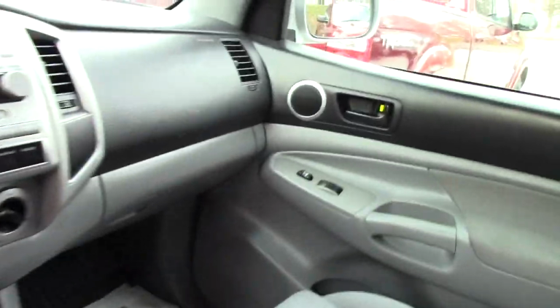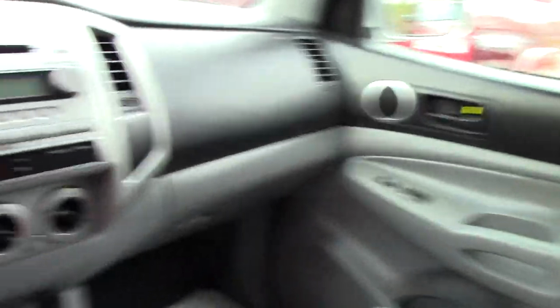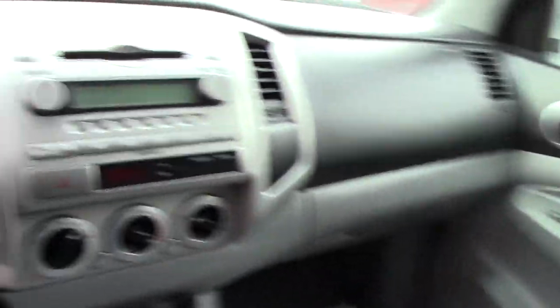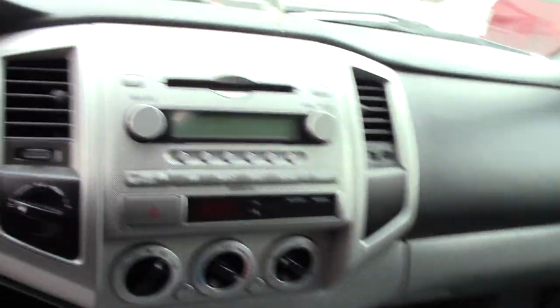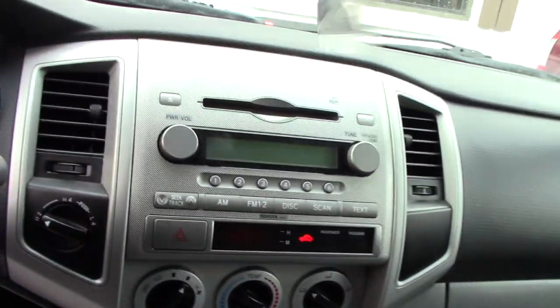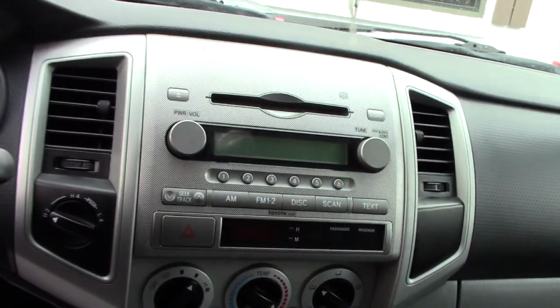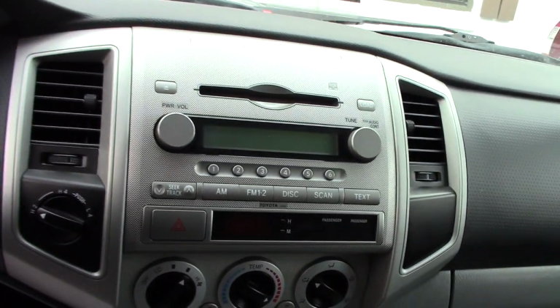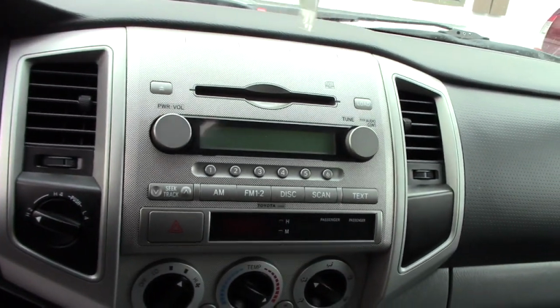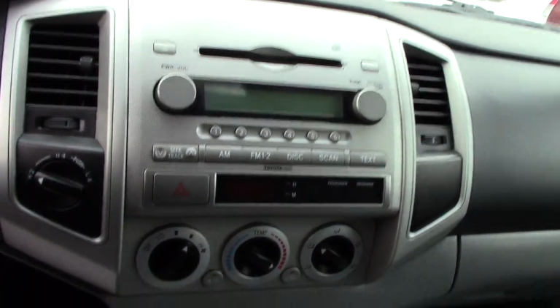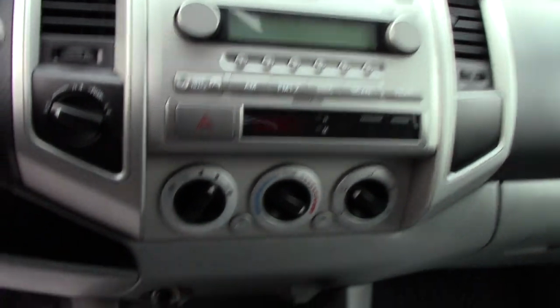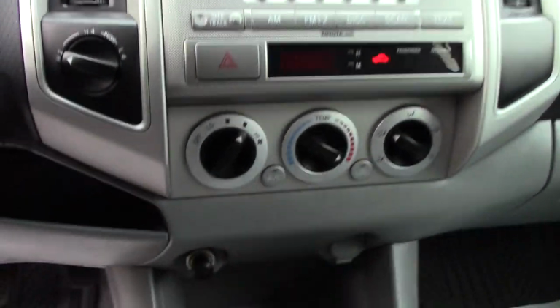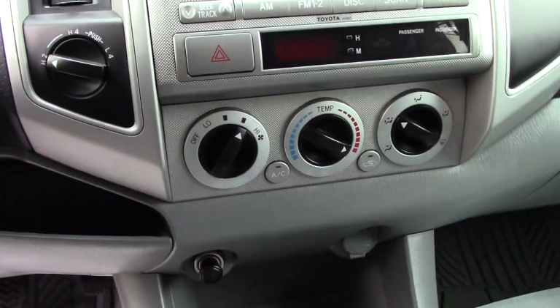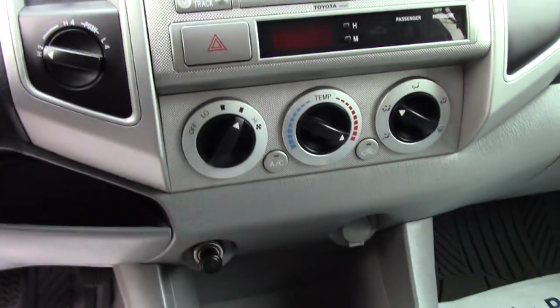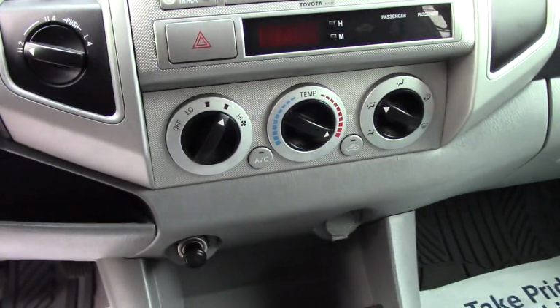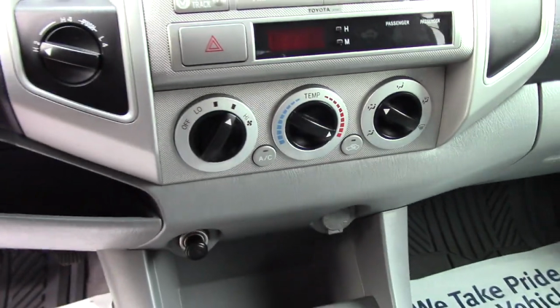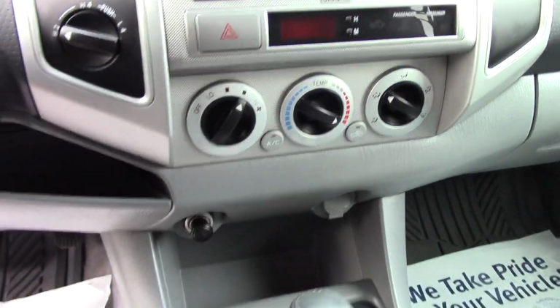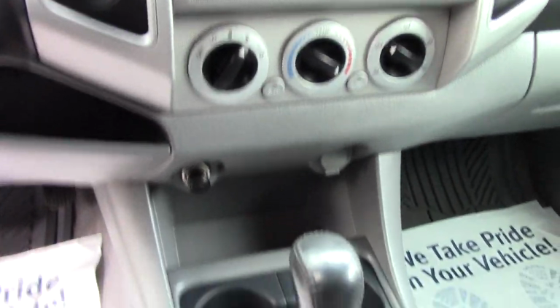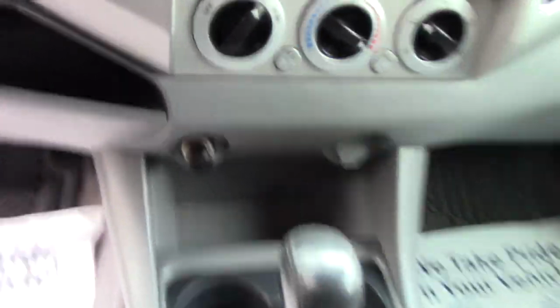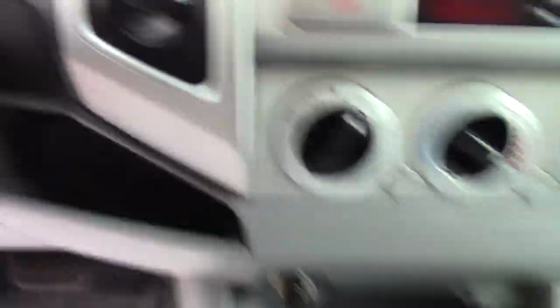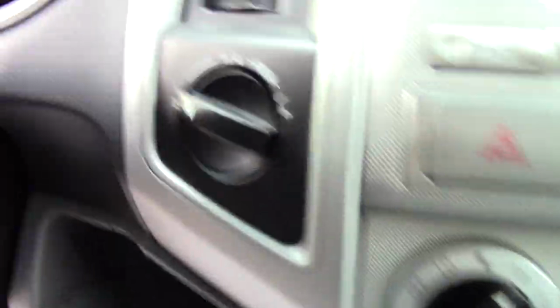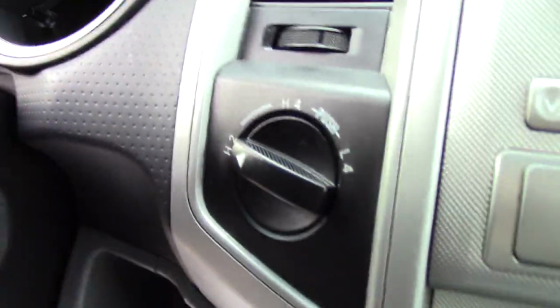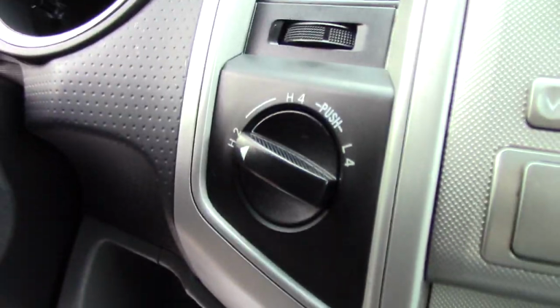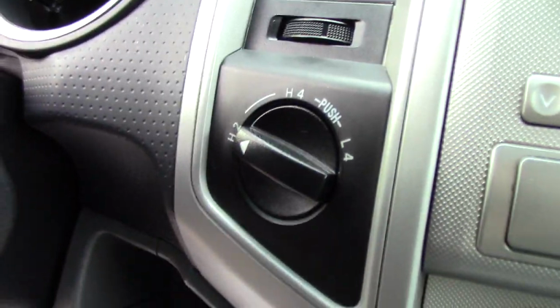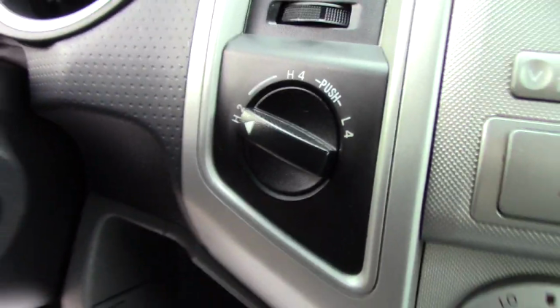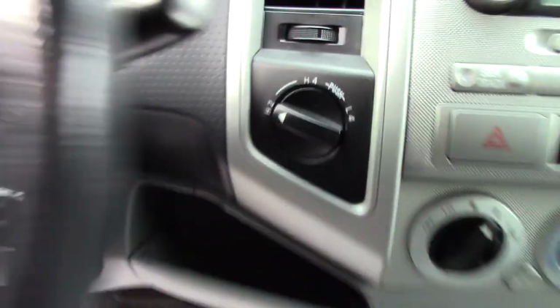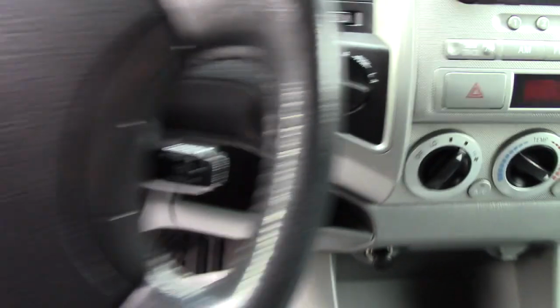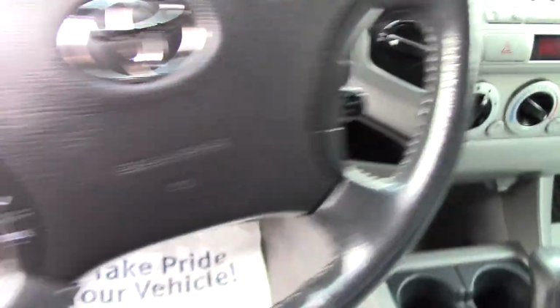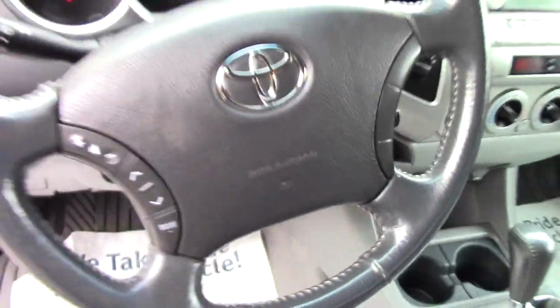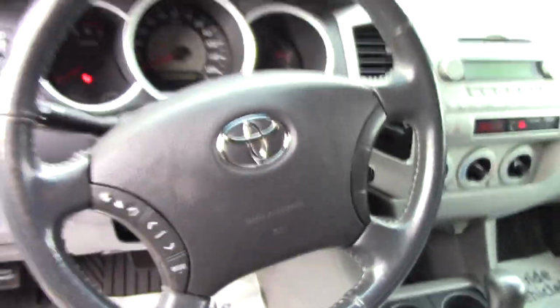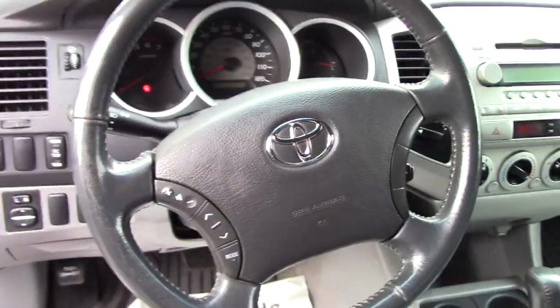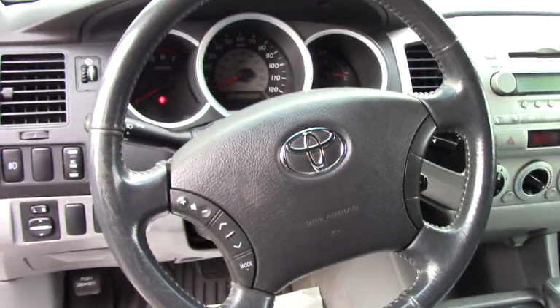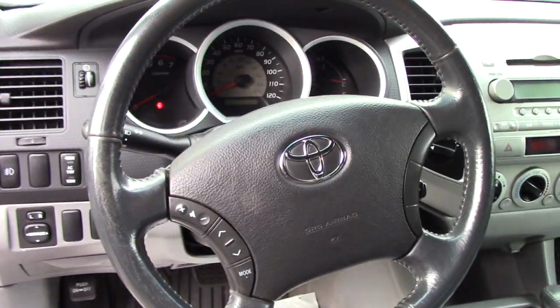You've got your standard AM/FM/CD player, all your easy to use climate controls, the 4x4 controller just there to the right of the steering wheel, and then you have some hands-free audio controls on the steering wheel as well.